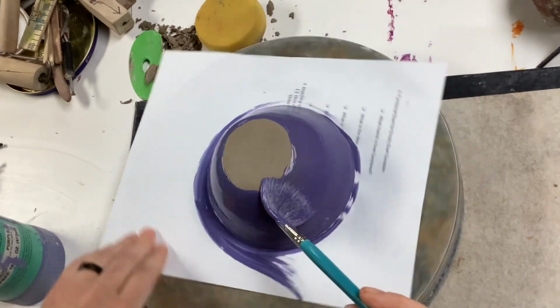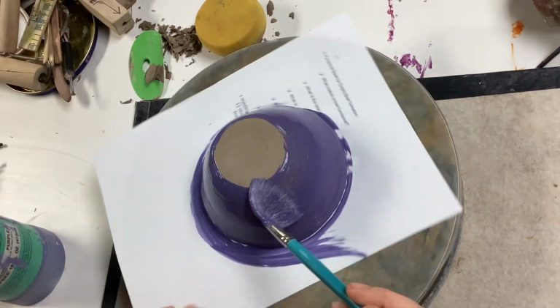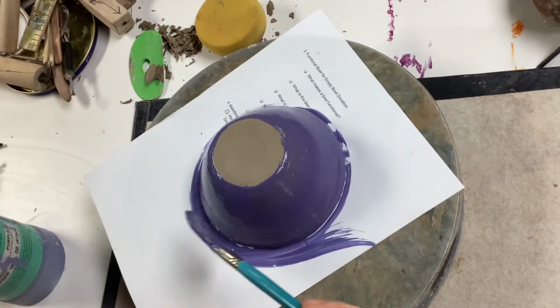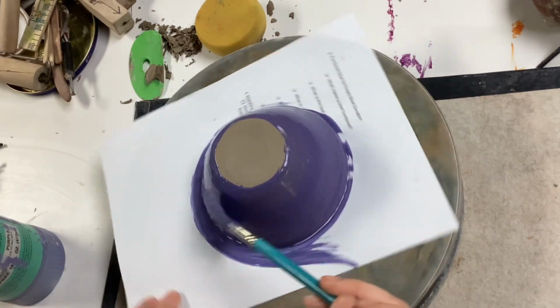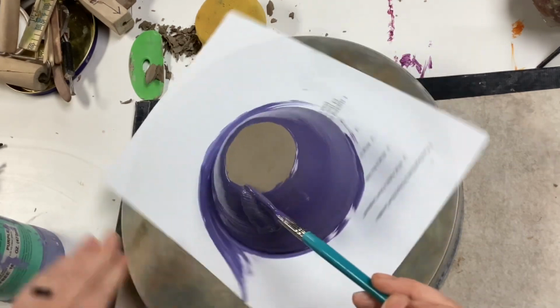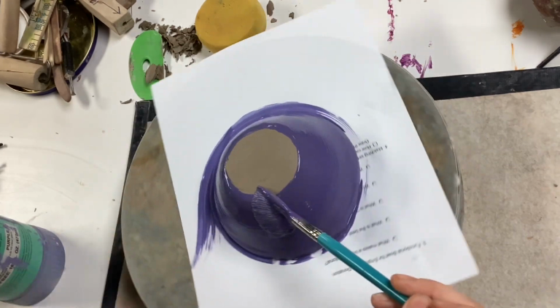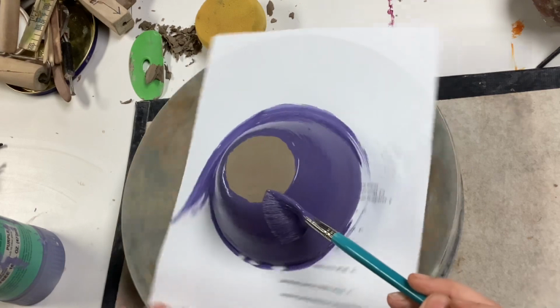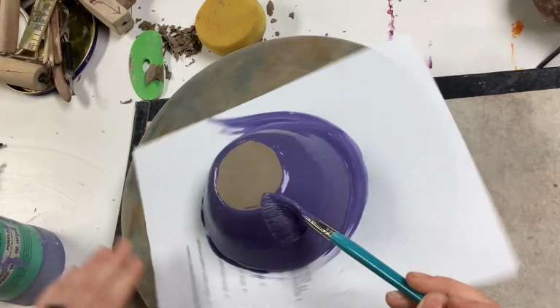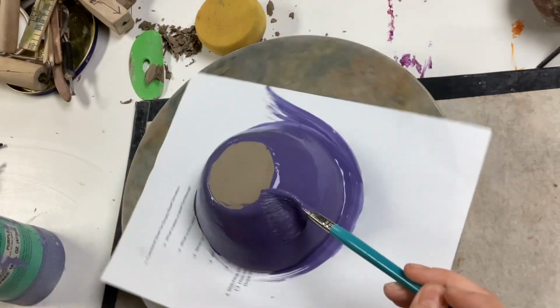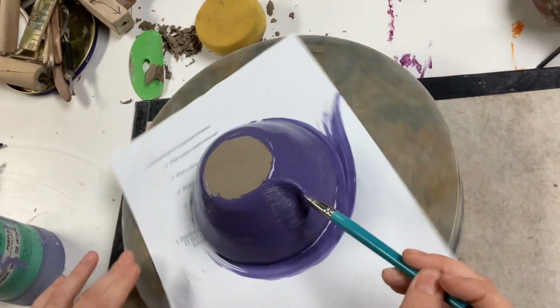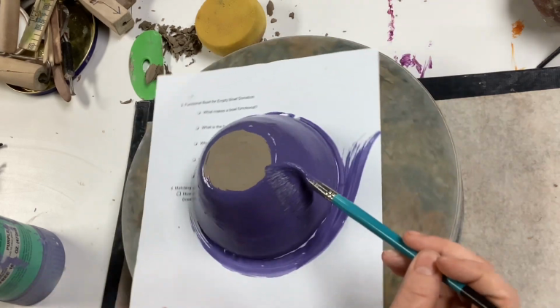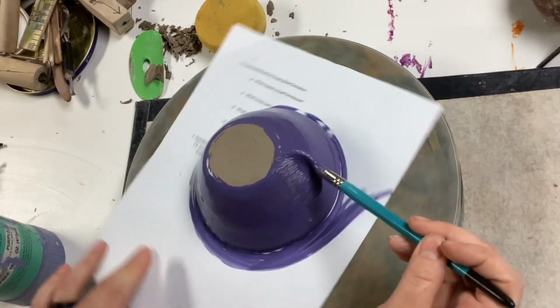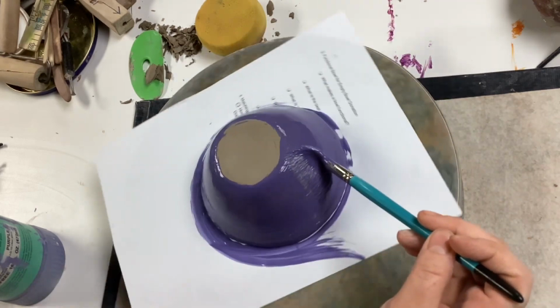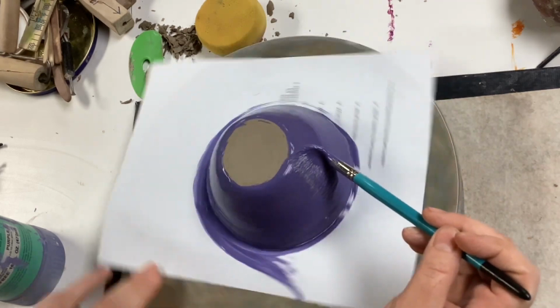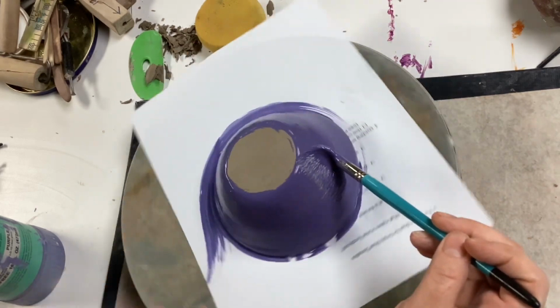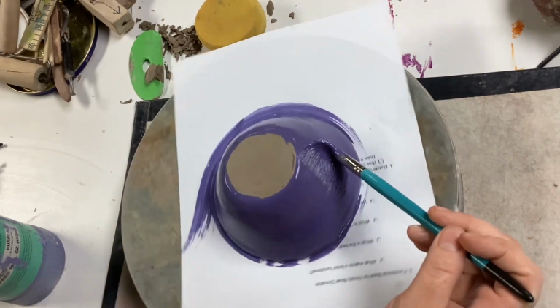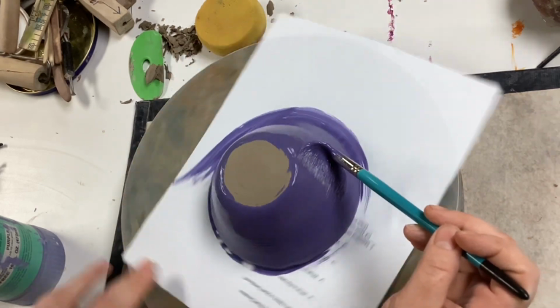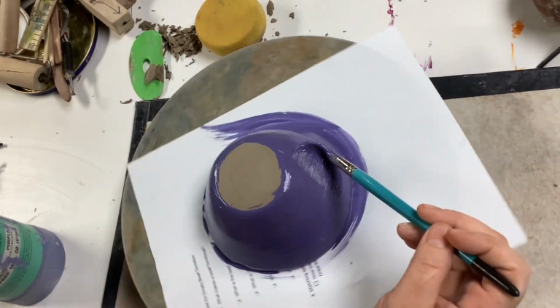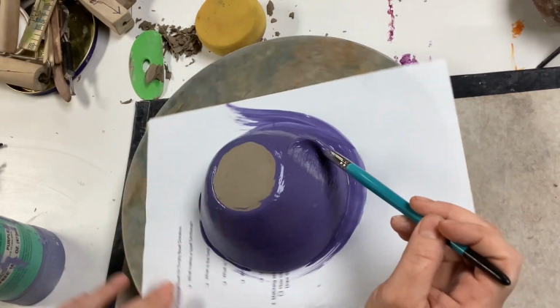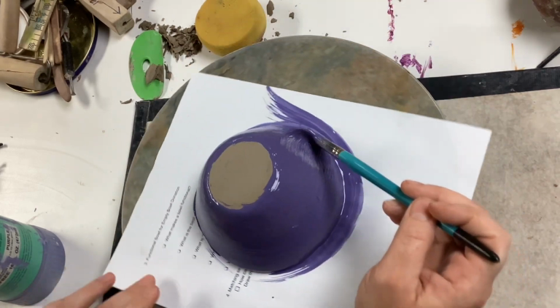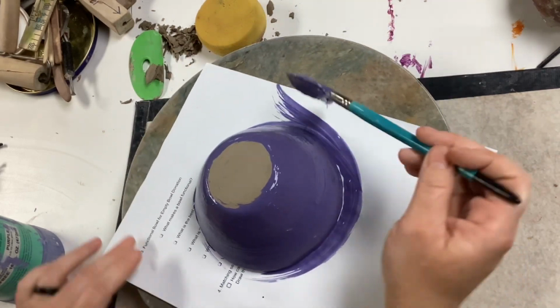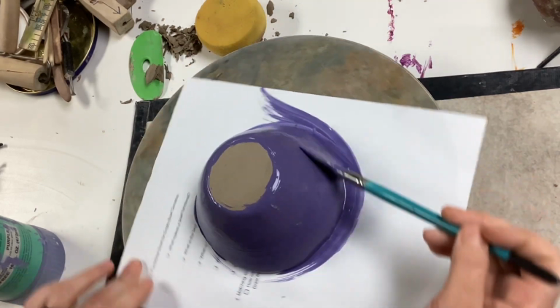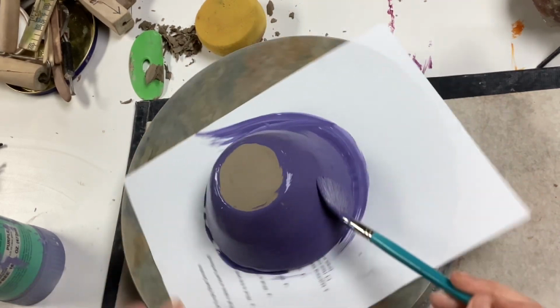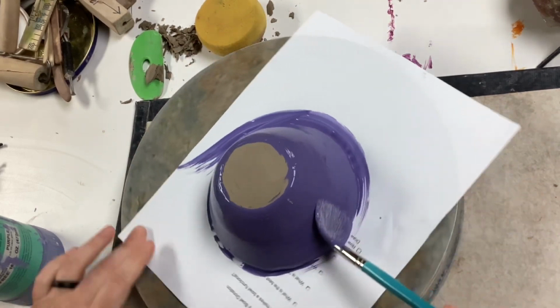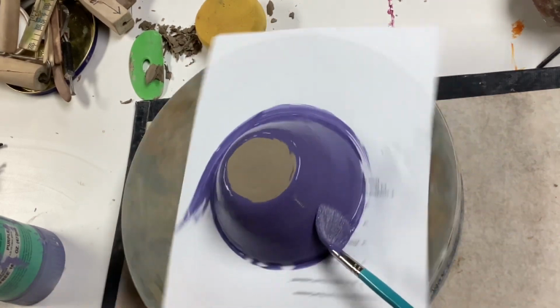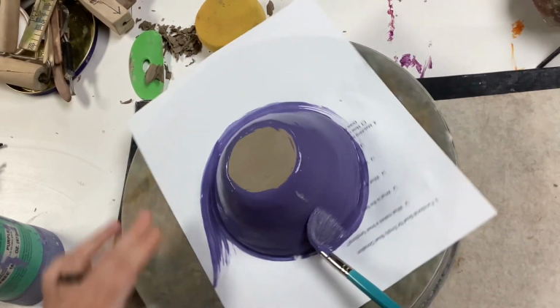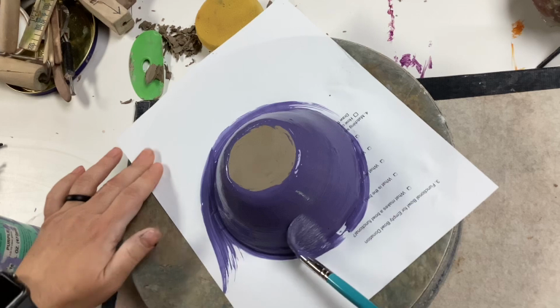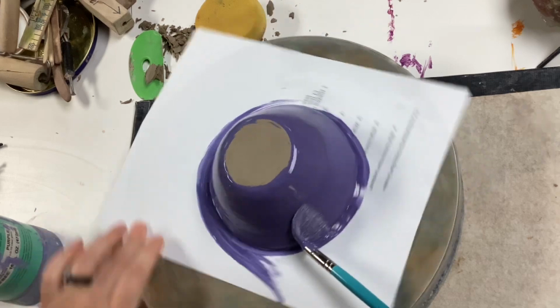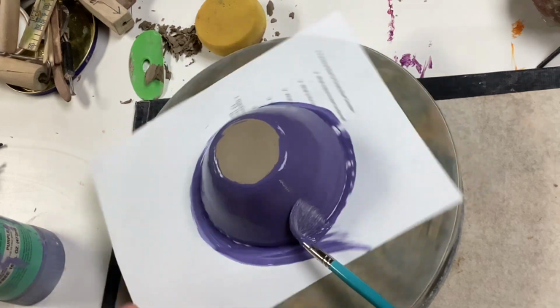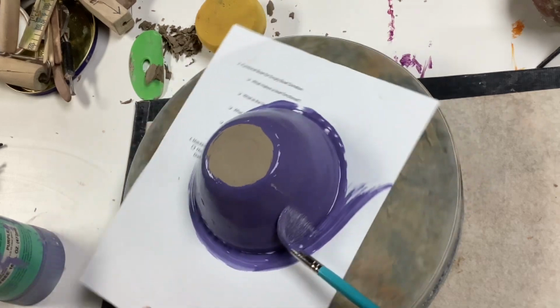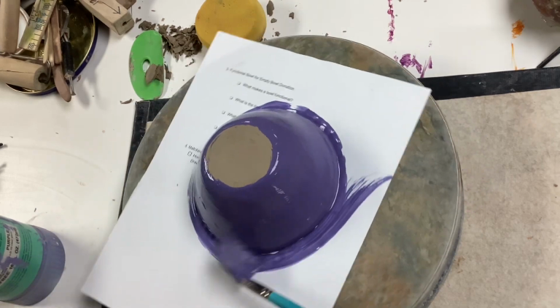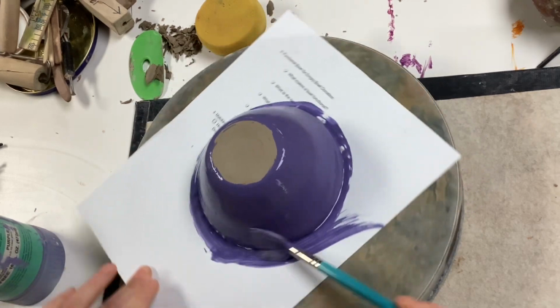You can also underglaze the bottom of the bowl because, unlike glaze, underglaze does not stick to the kiln shelf.